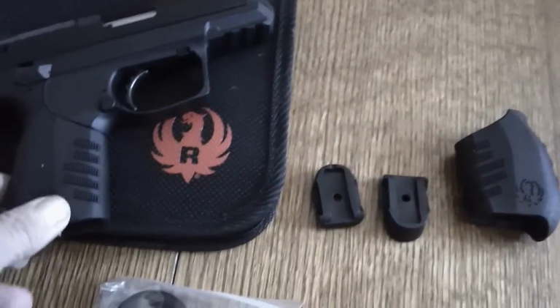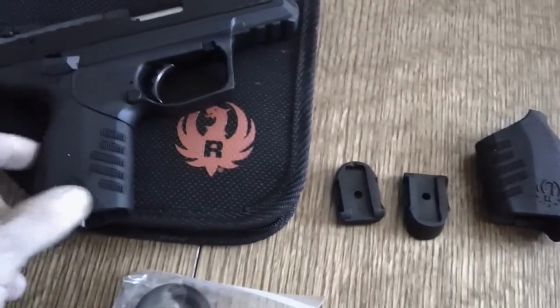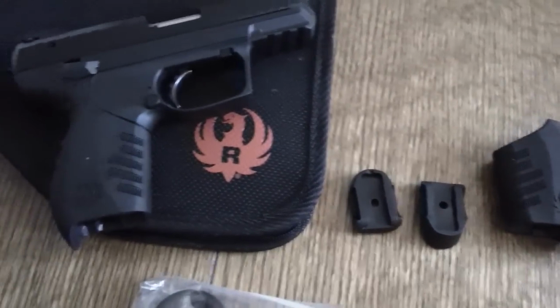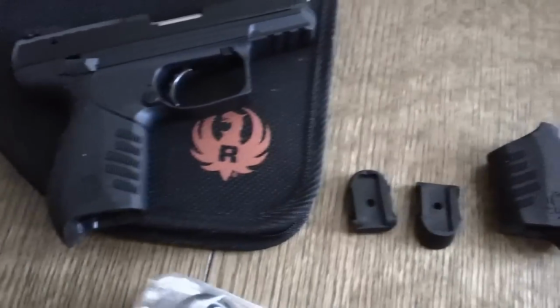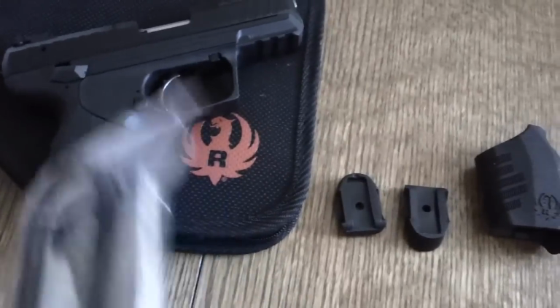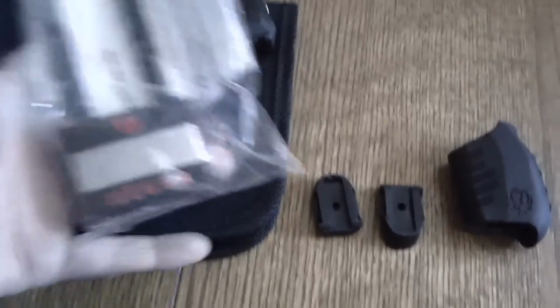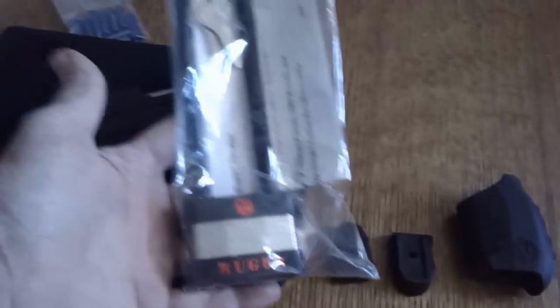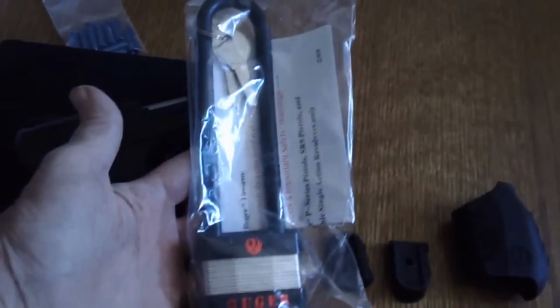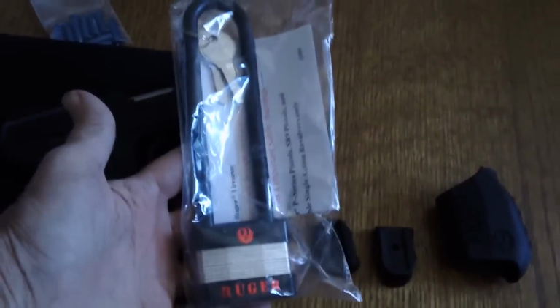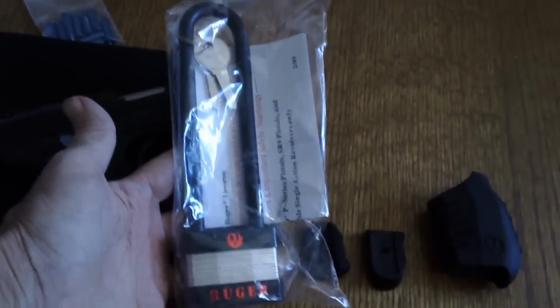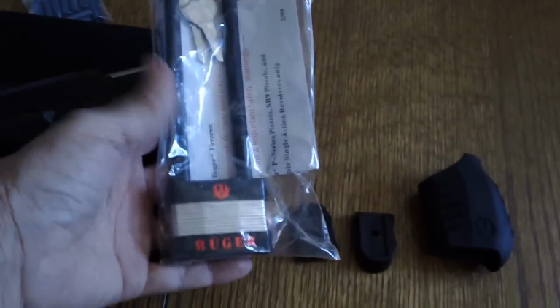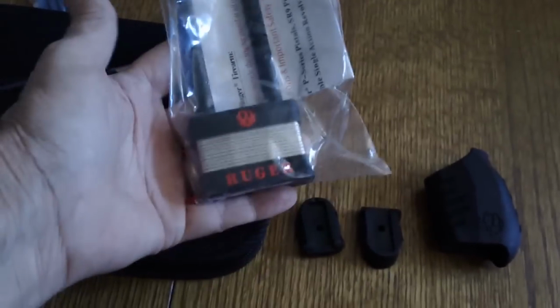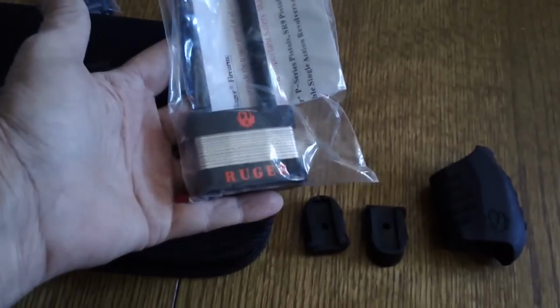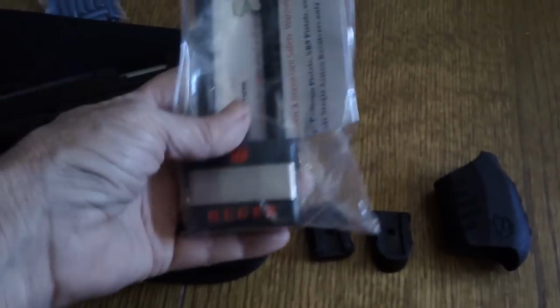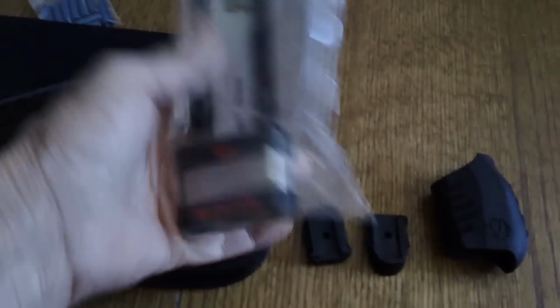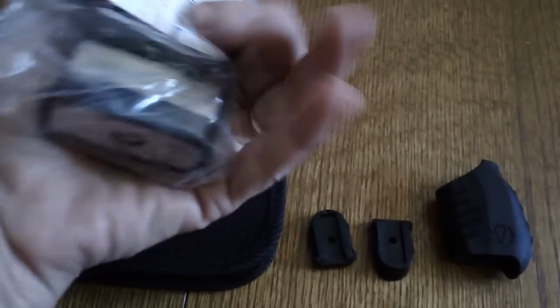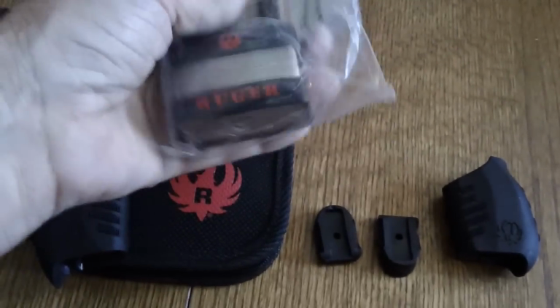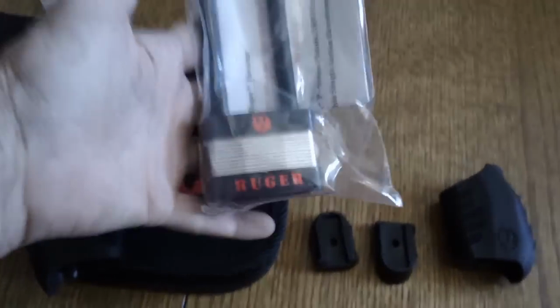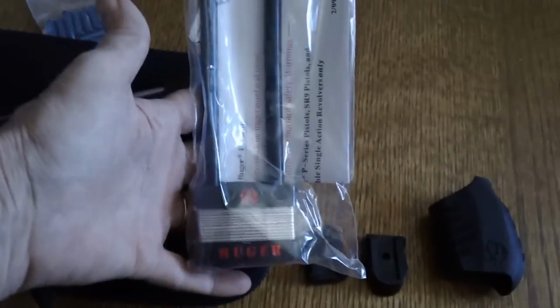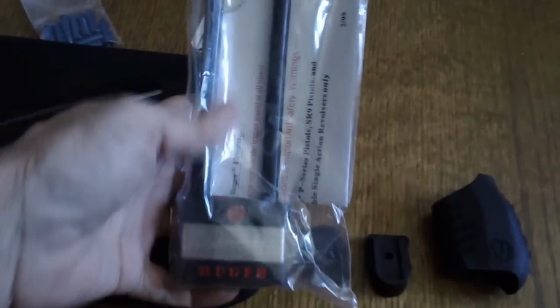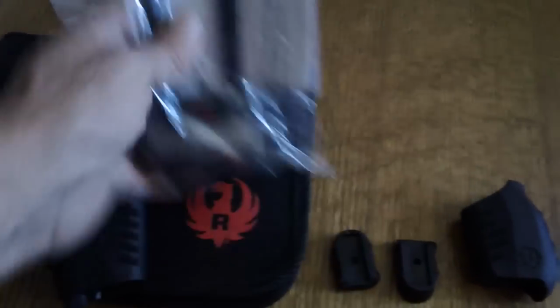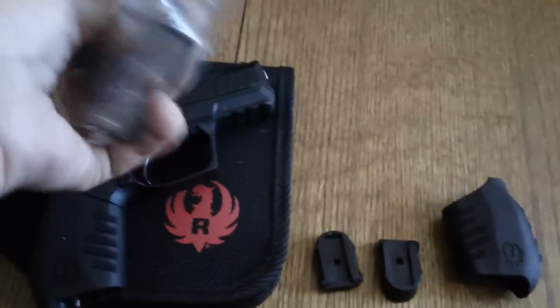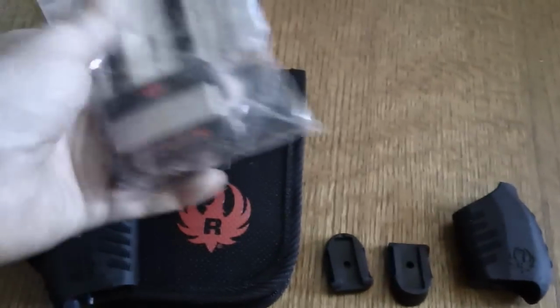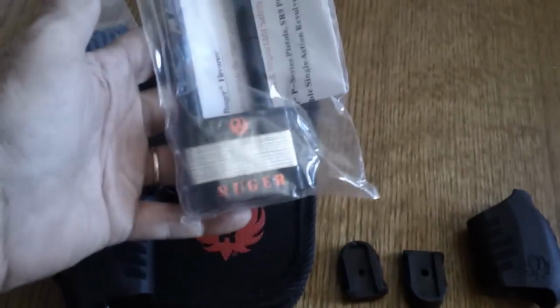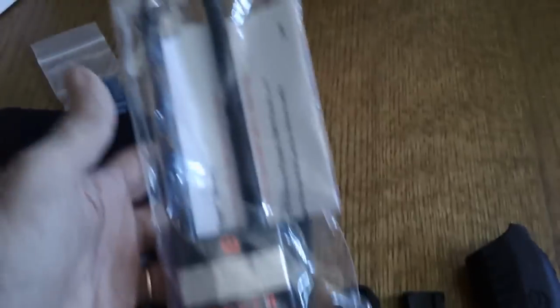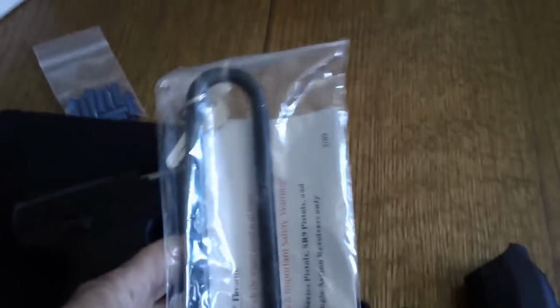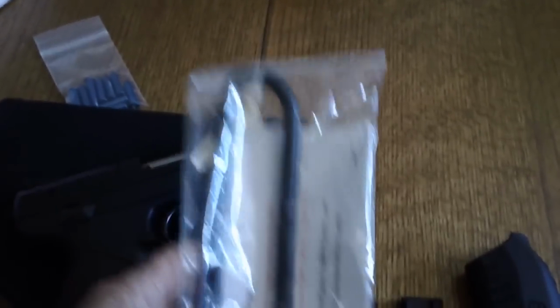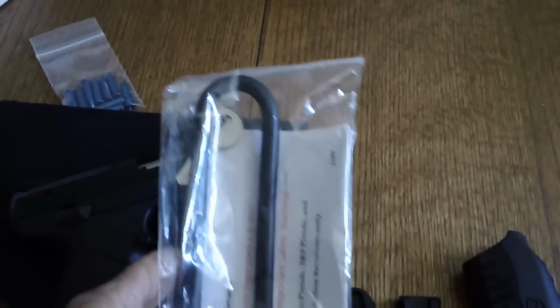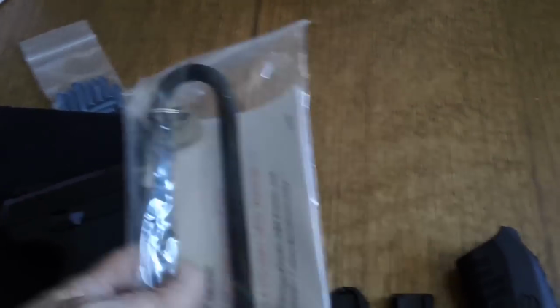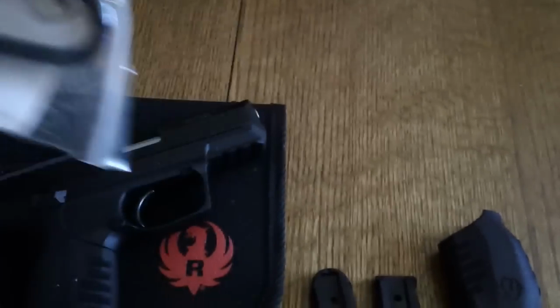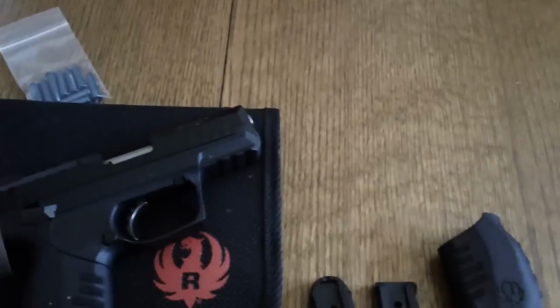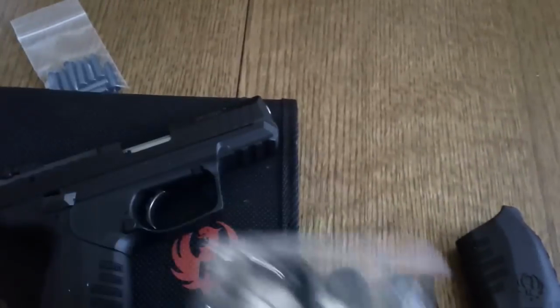I'll show you how the grip just slides right off. And then of course it also came with the lock — a nice Ruger lock. Well, there's nothing little about it, it's rather large. Anyway, it's a slide lock.